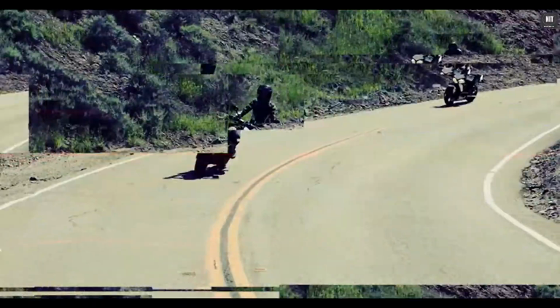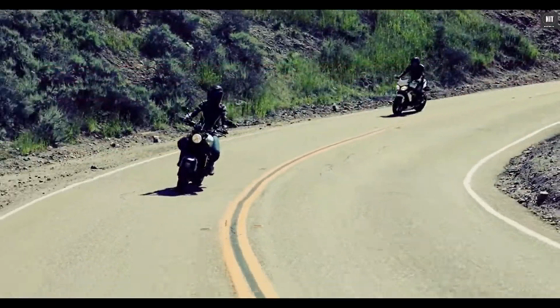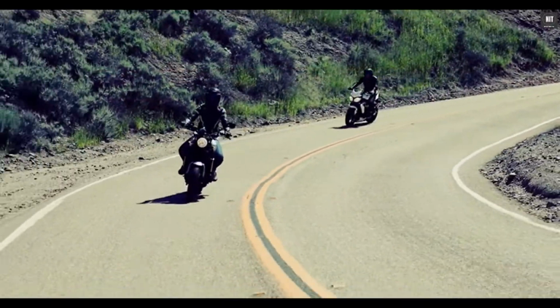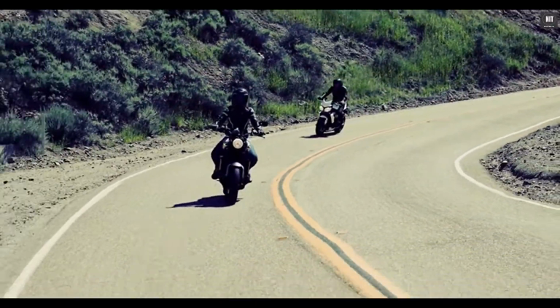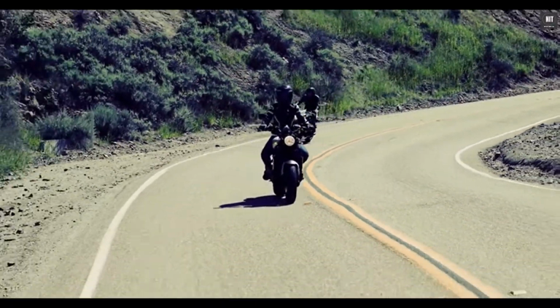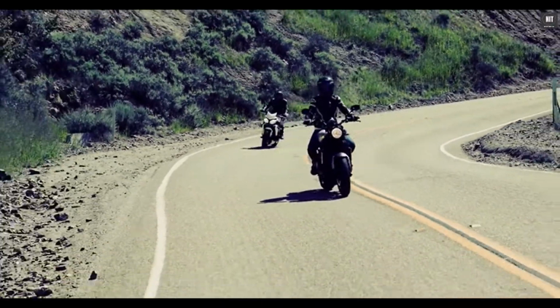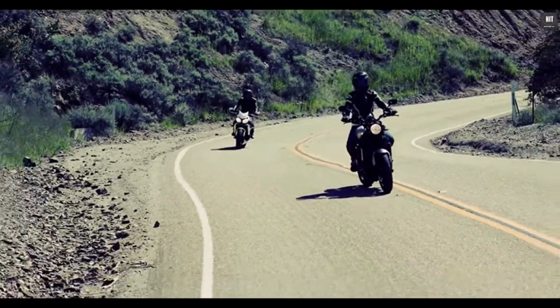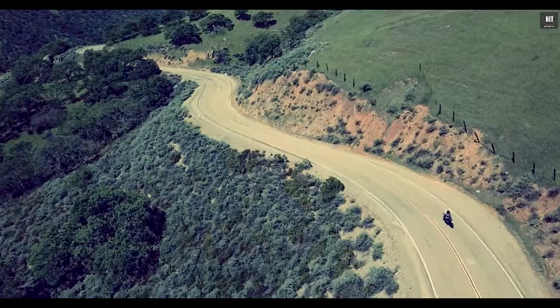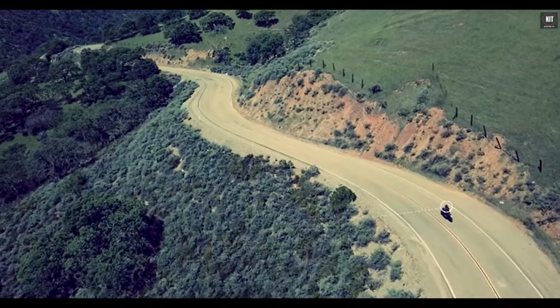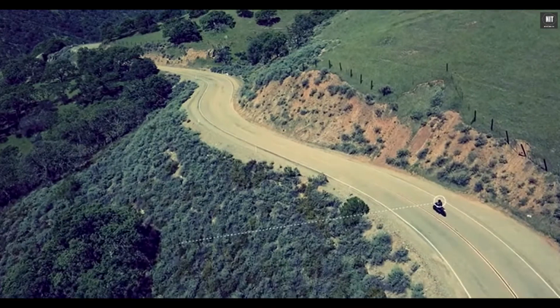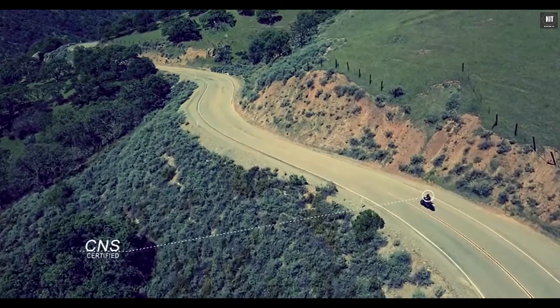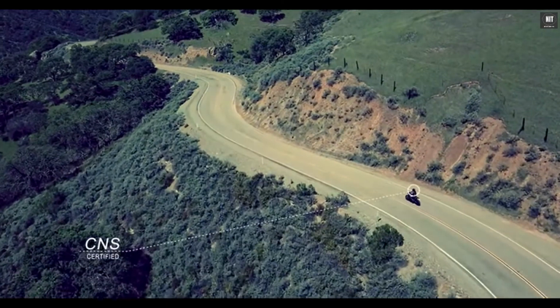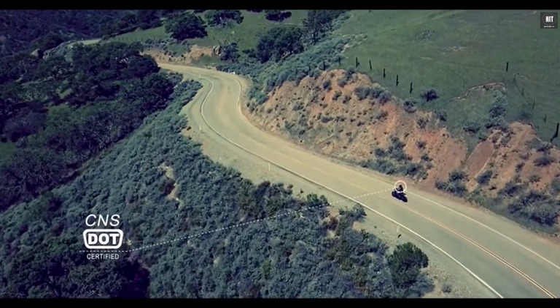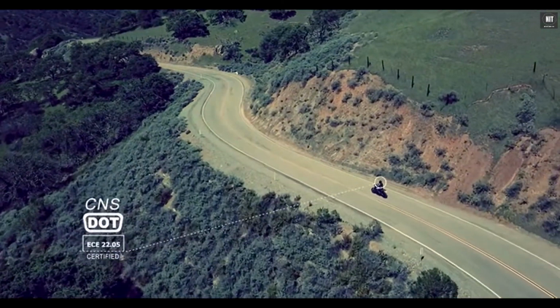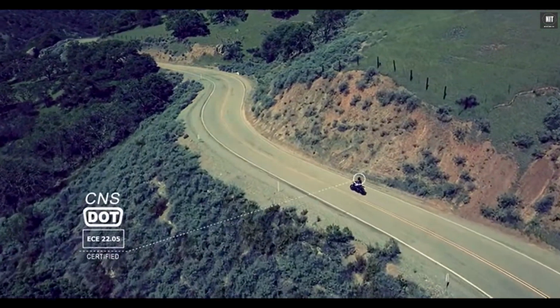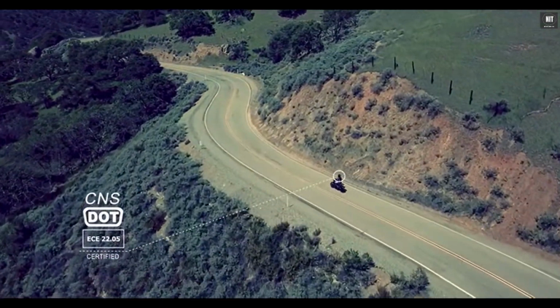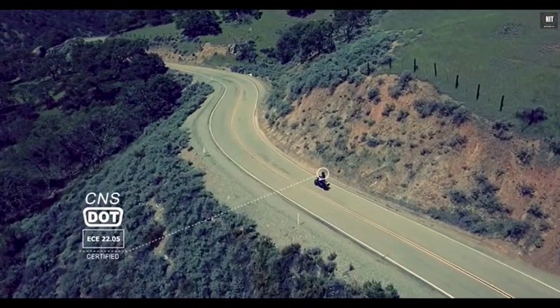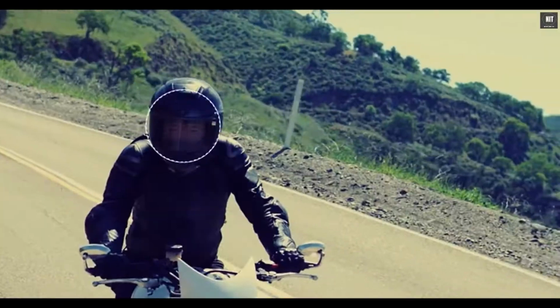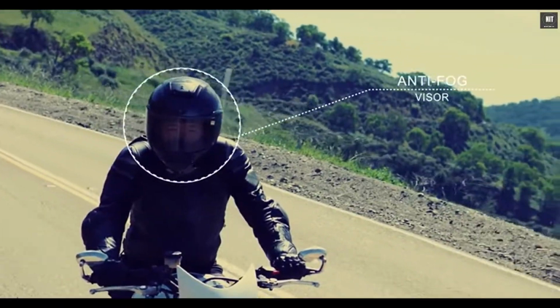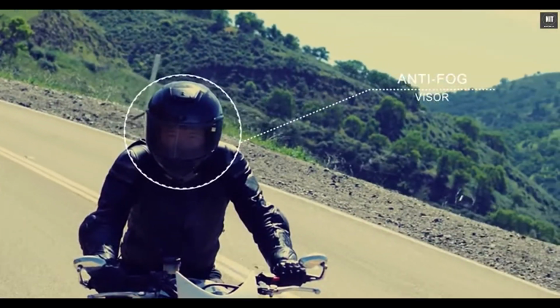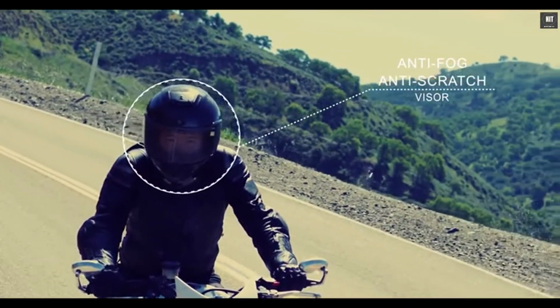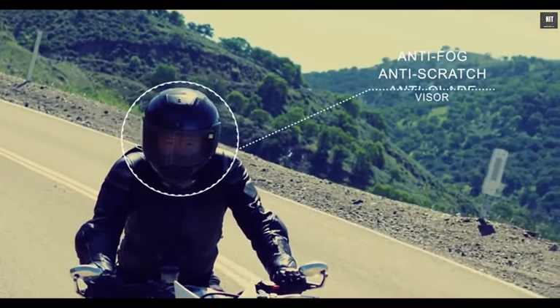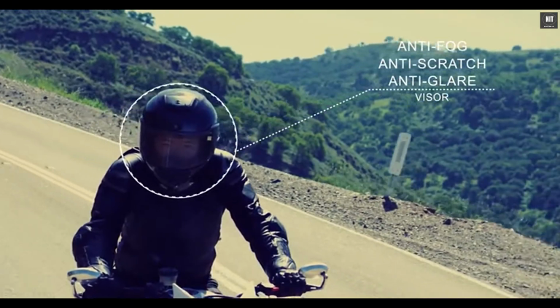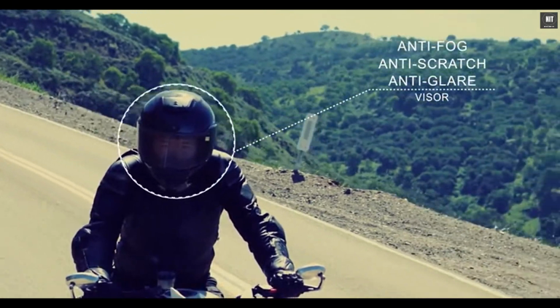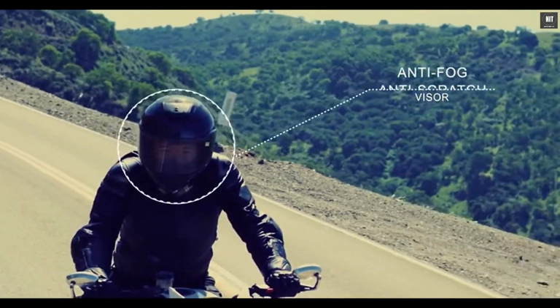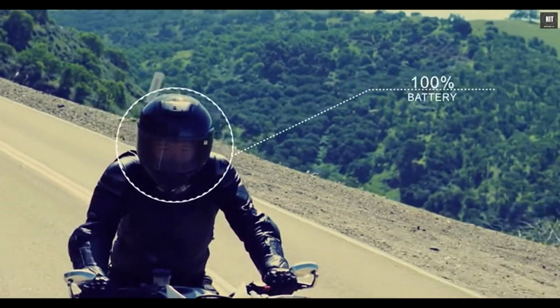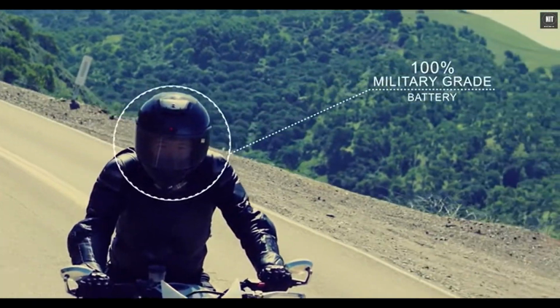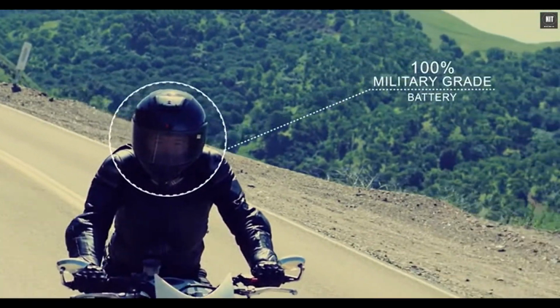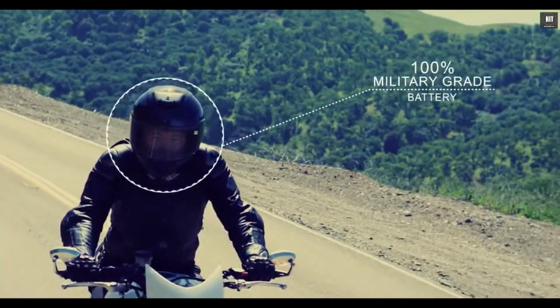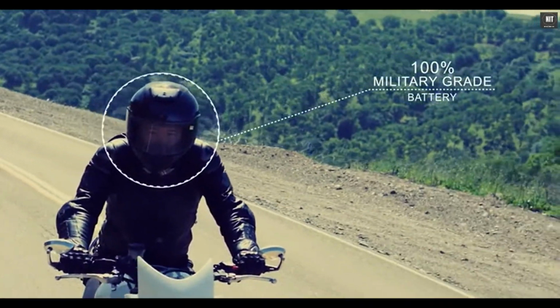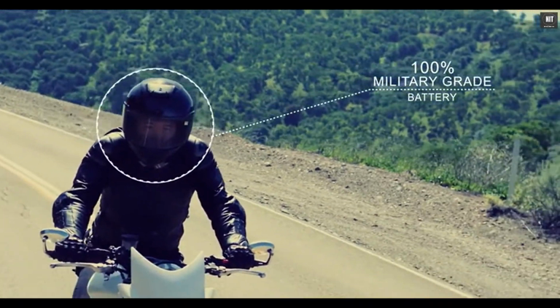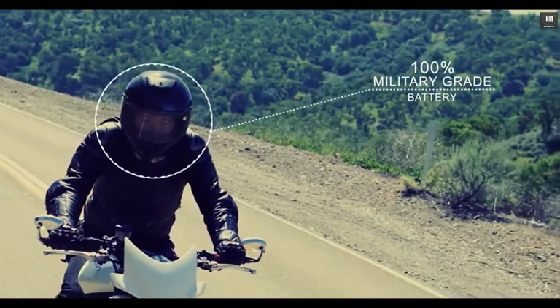Since safety is our number one priority, the Jarvish Helmet has CNS, DOT, ECE safety certifications, anti-fog, anti-scratch, anti-glare visor, and 100% military-grade battery.